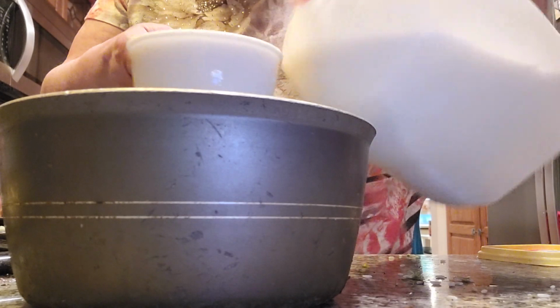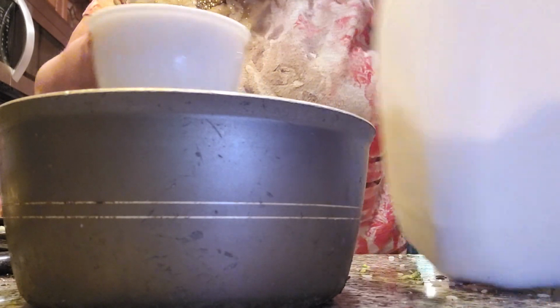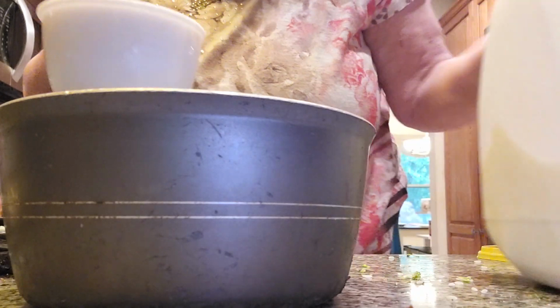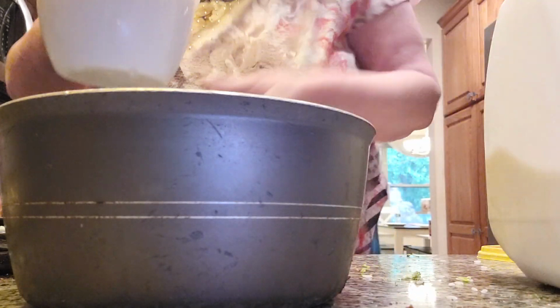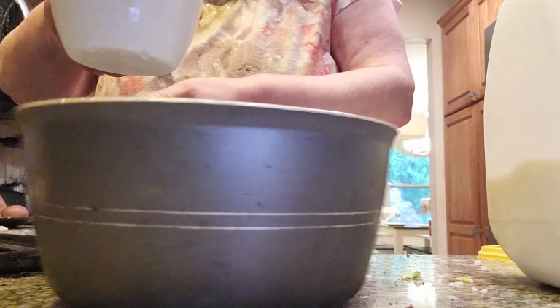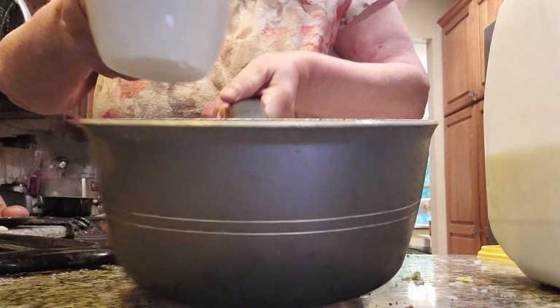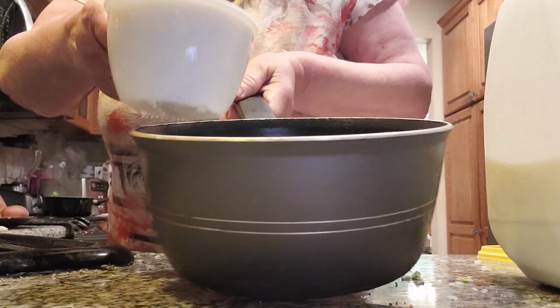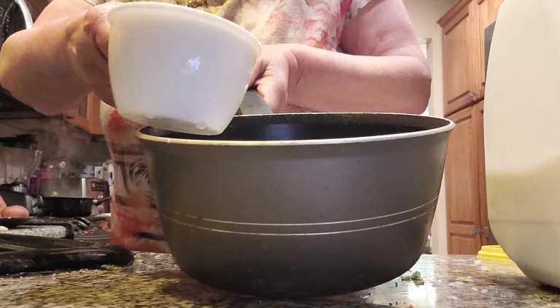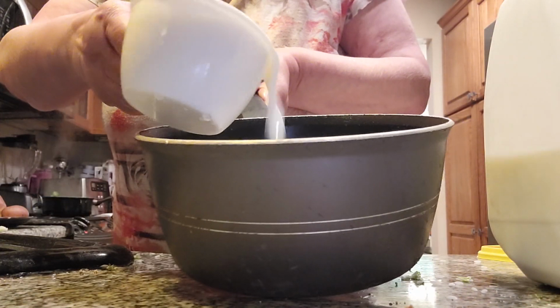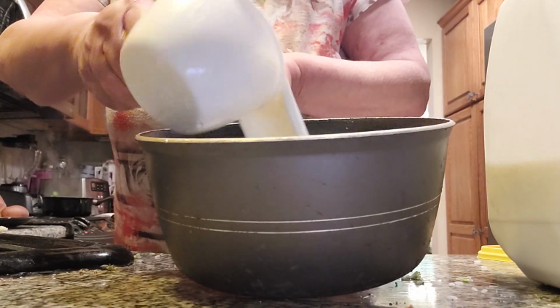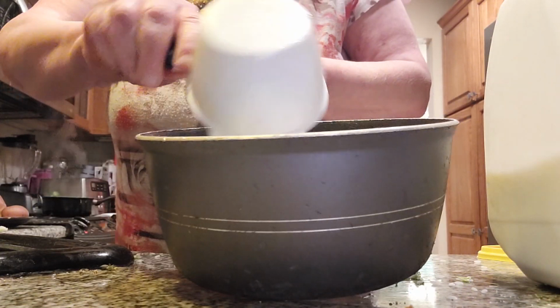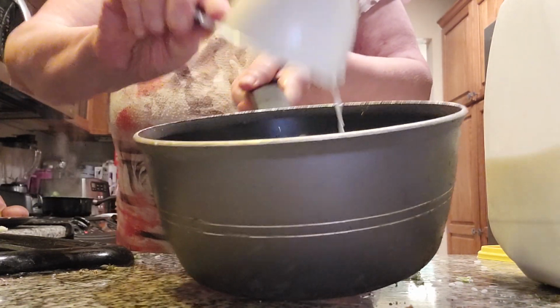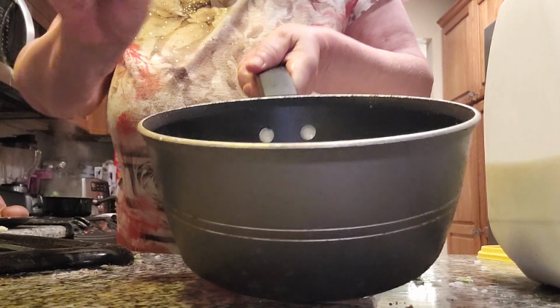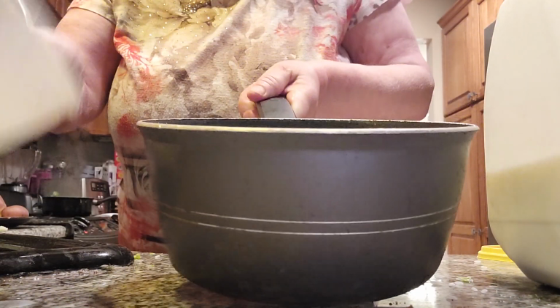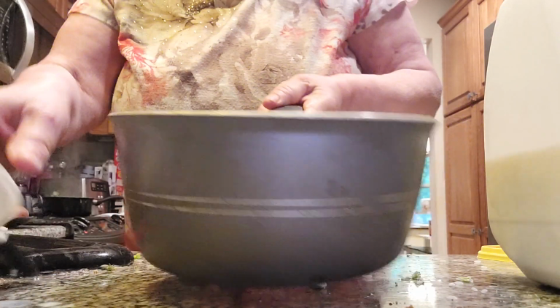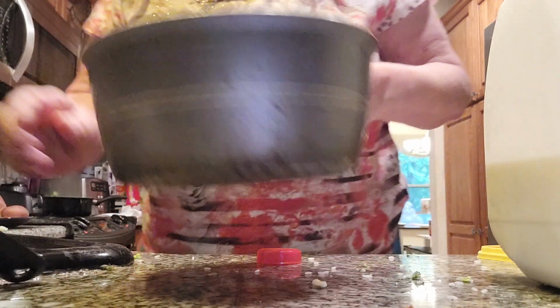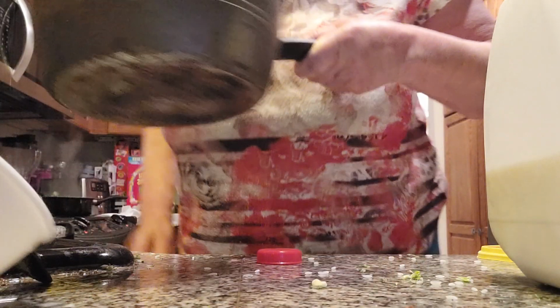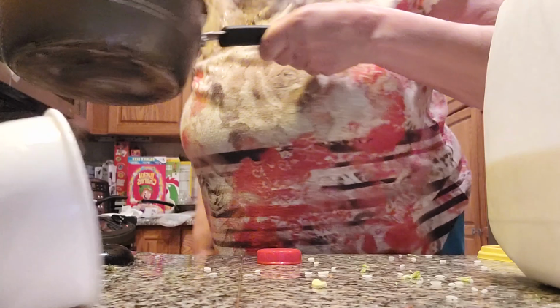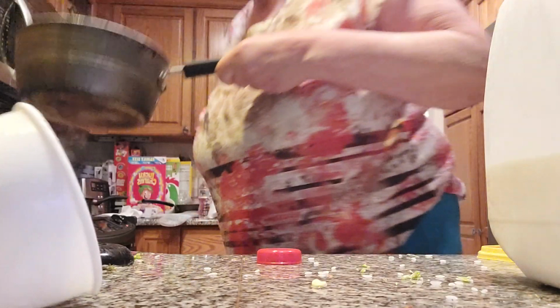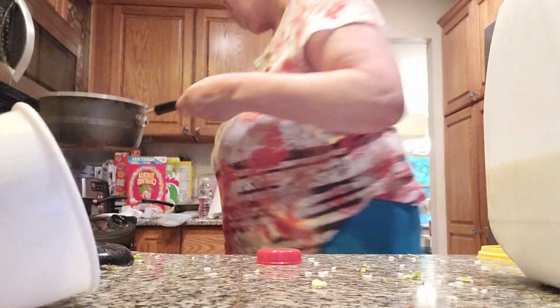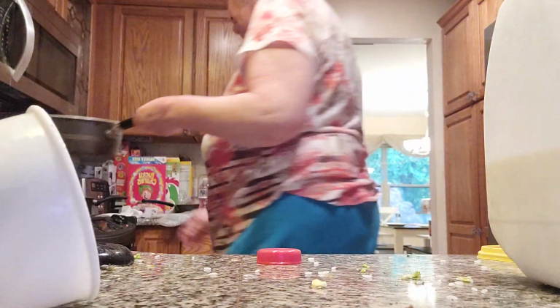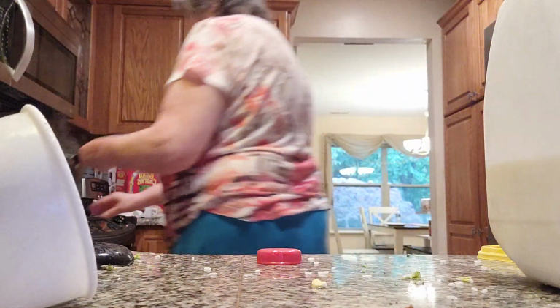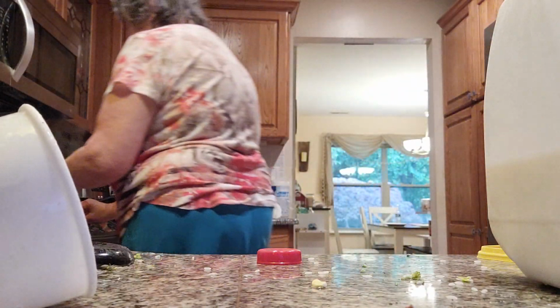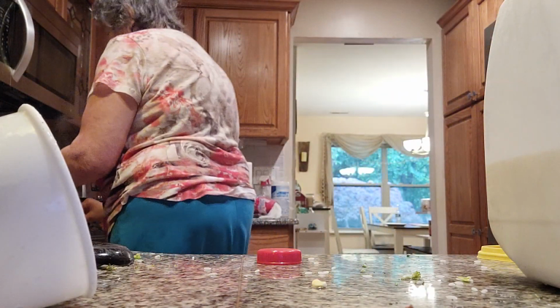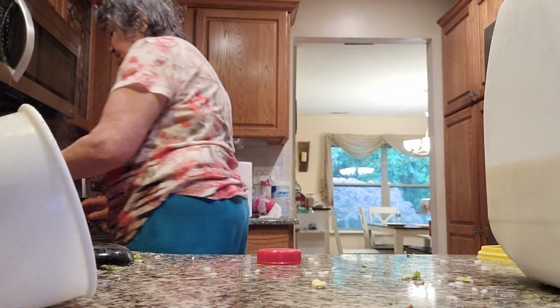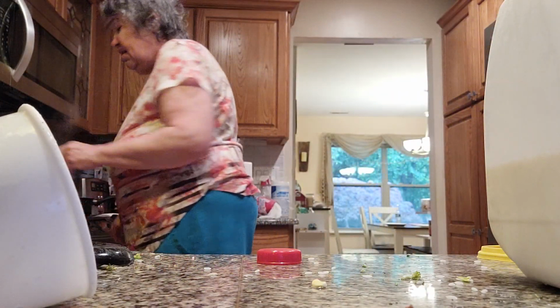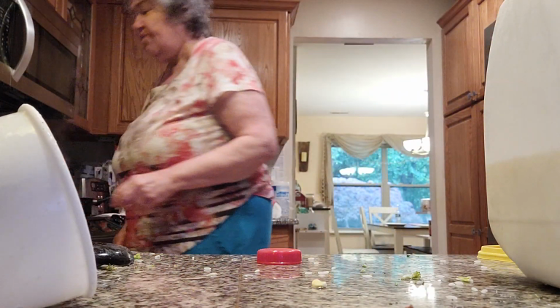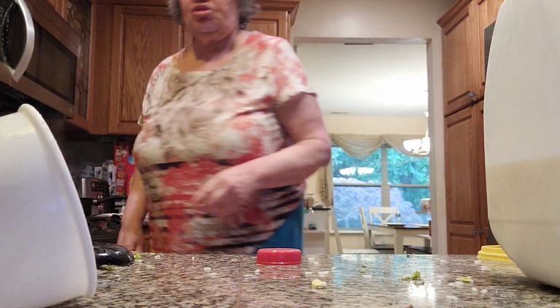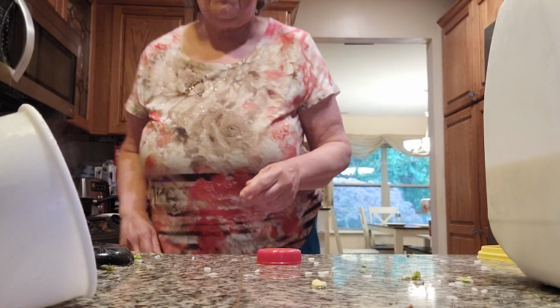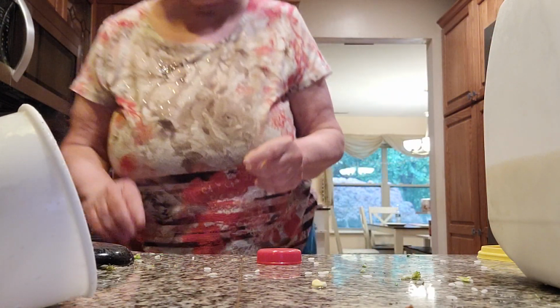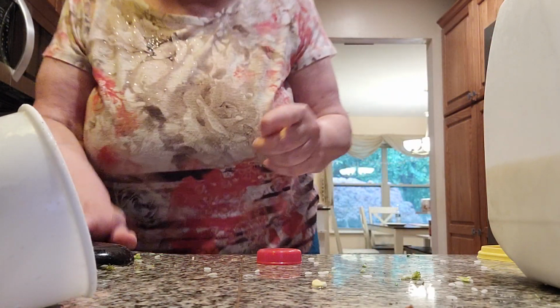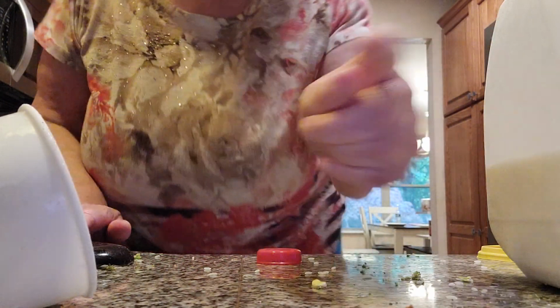Here we go. You want a really fluffy rice — it's going to go great with chicken. We're going to put this on the stovetop and cook it for just a few minutes, and I'll show you the finished product once I'm done.